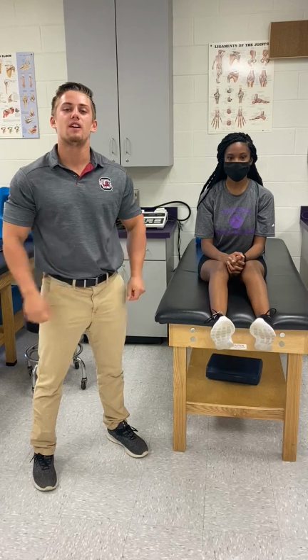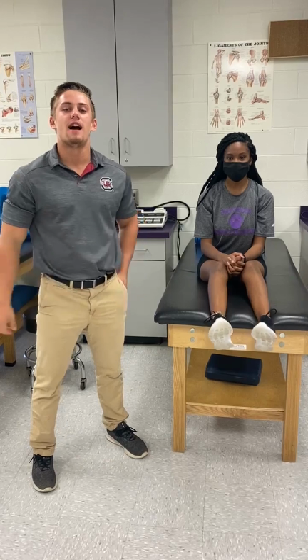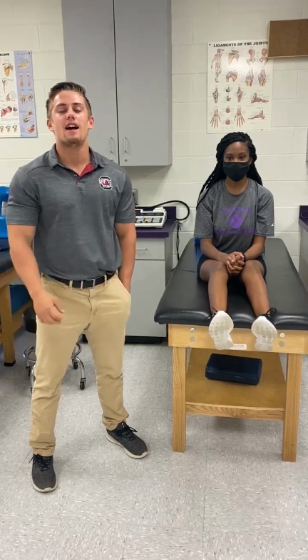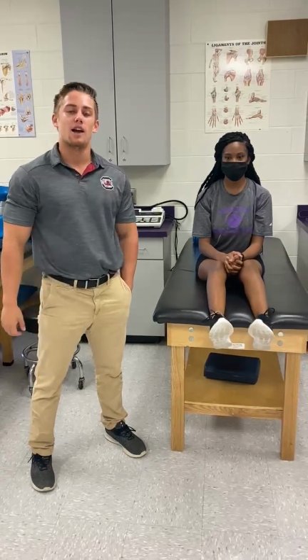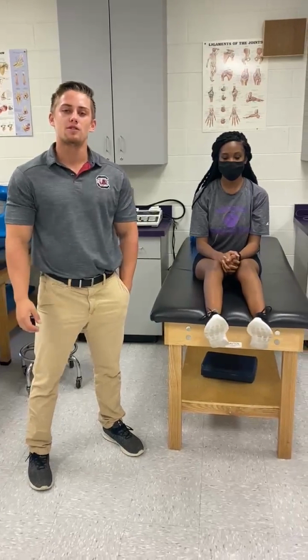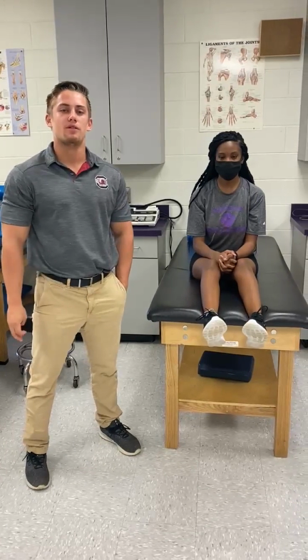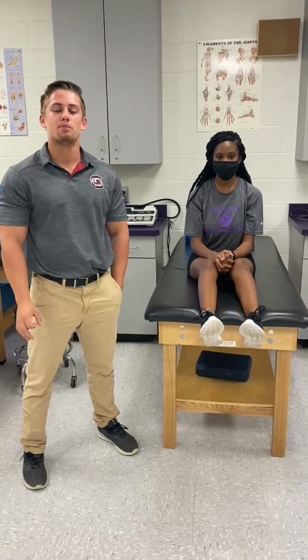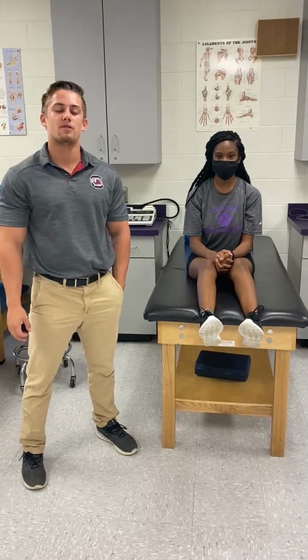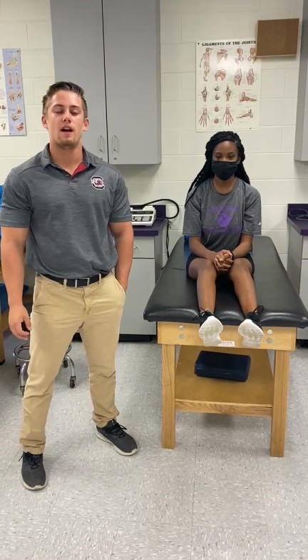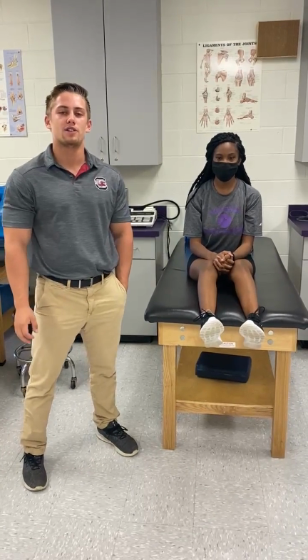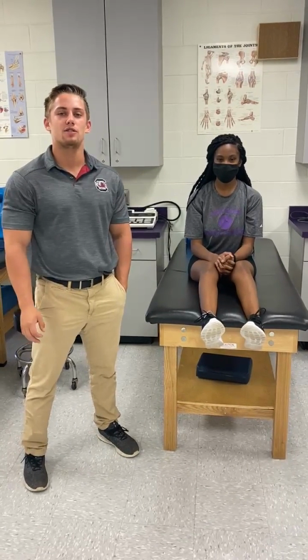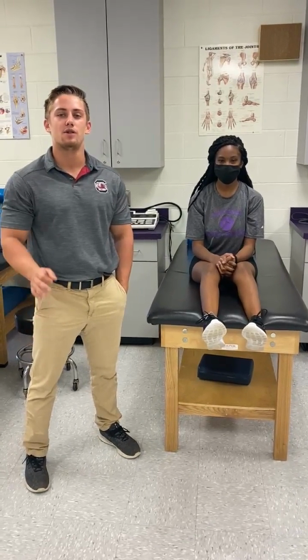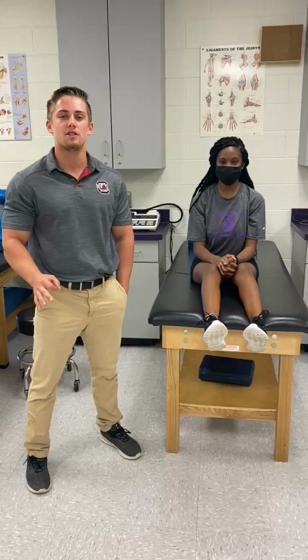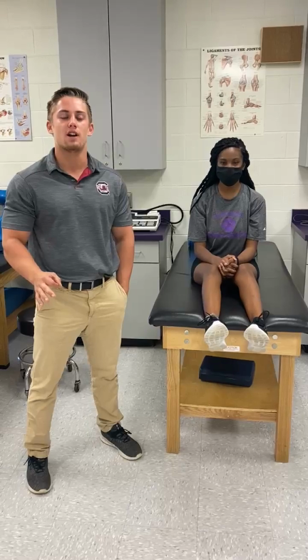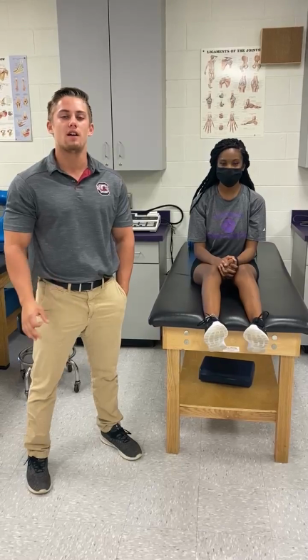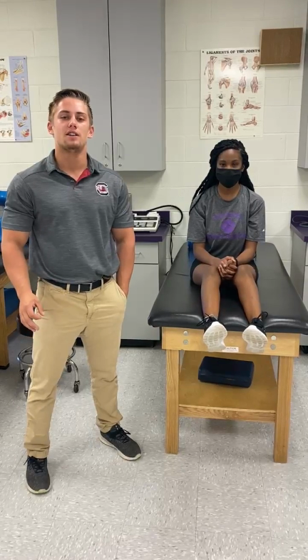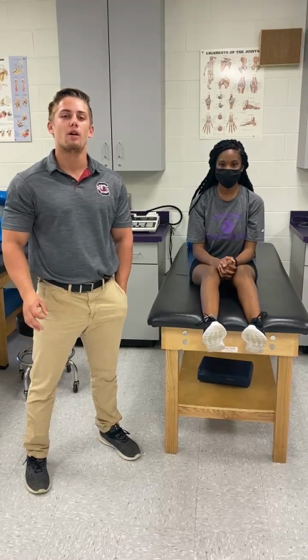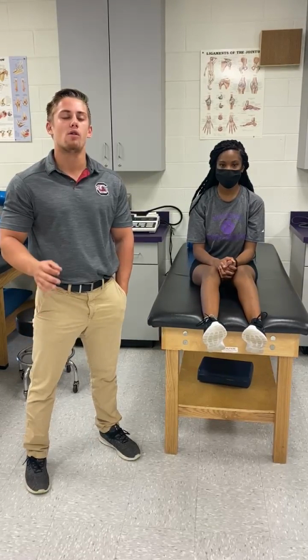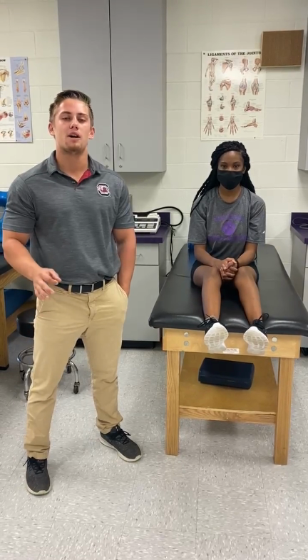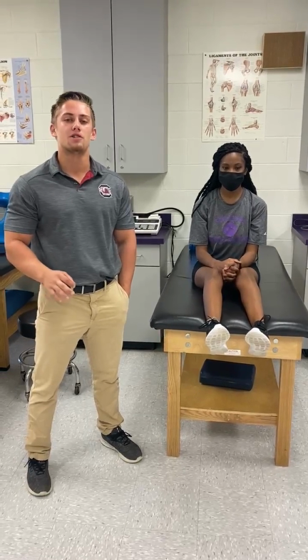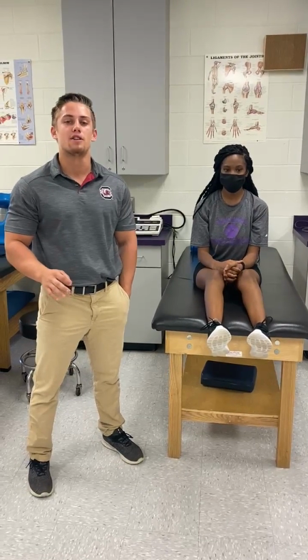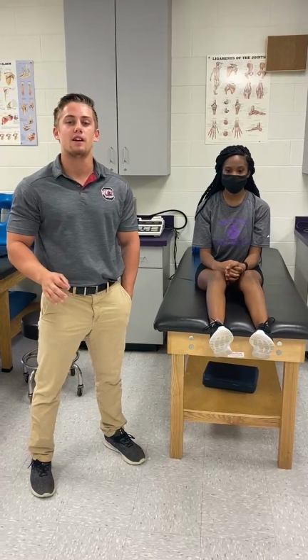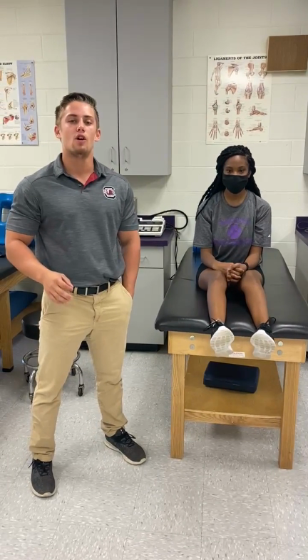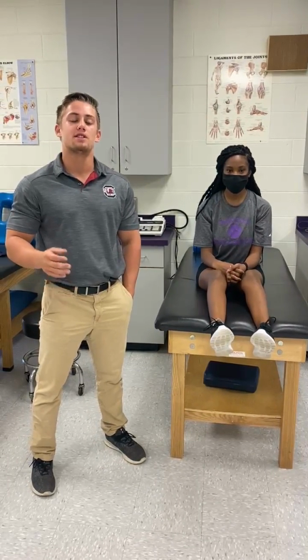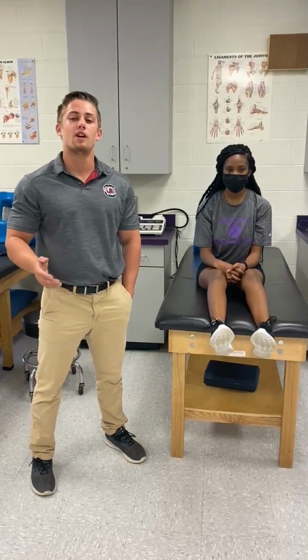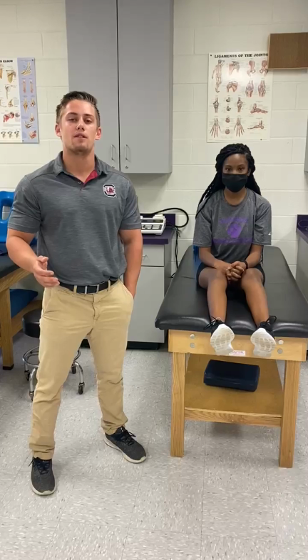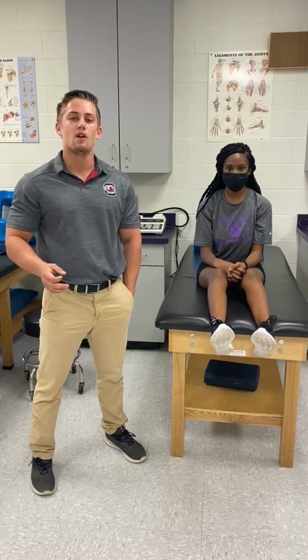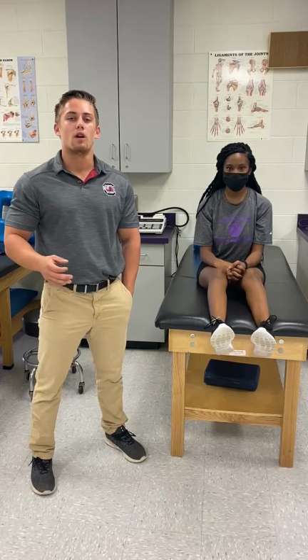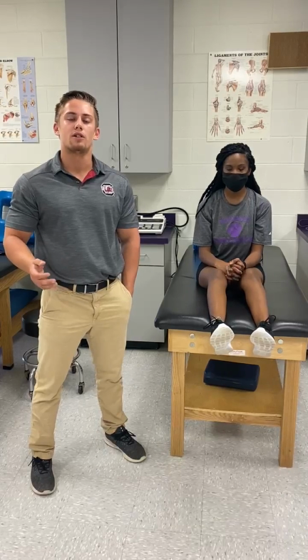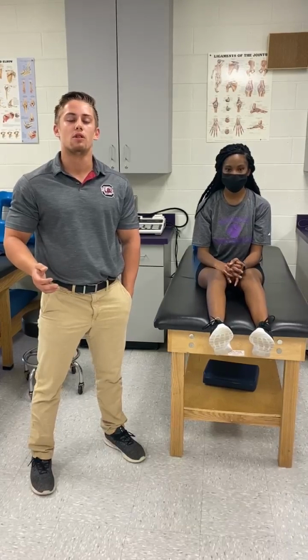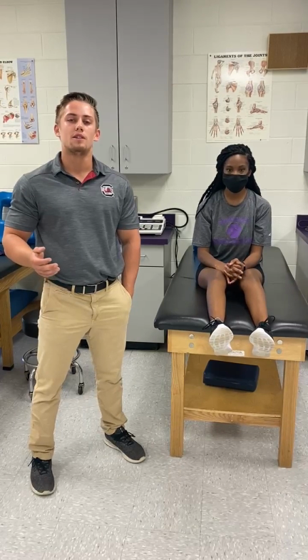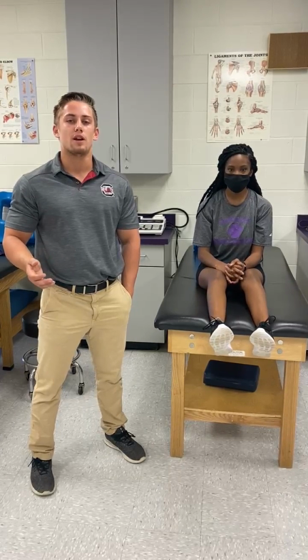Hi, I'm Ryan Michaels. I'm a first-year post-professional athletic training student at the University of South Carolina, and today we're going to be going over the Boss-Halzick-Matter technique, which is a self-reduction method for glenohumeral dislocation.